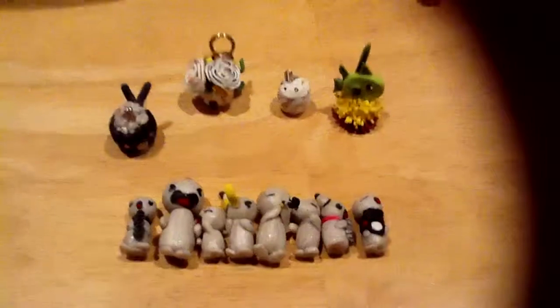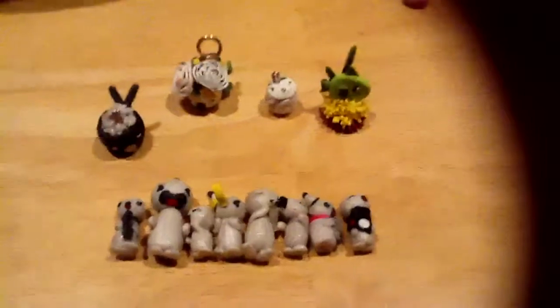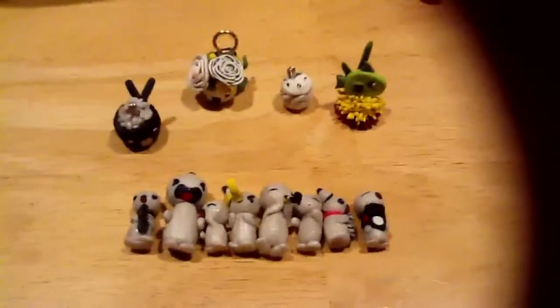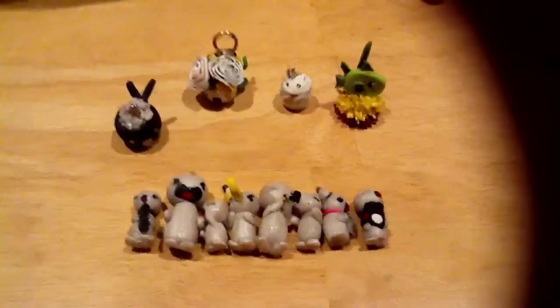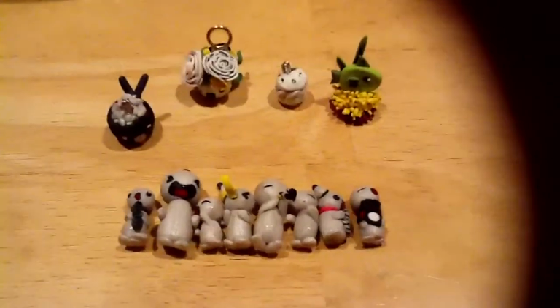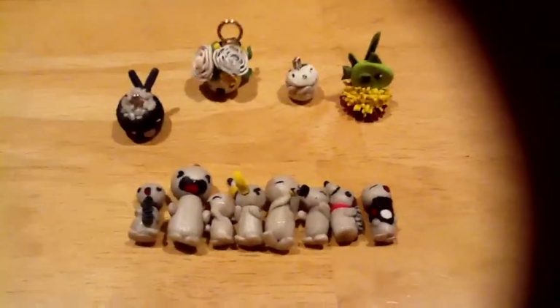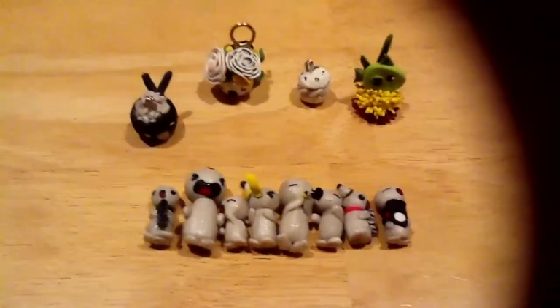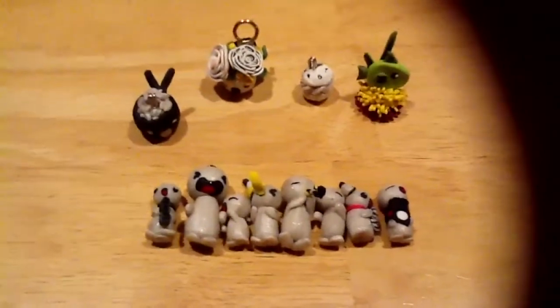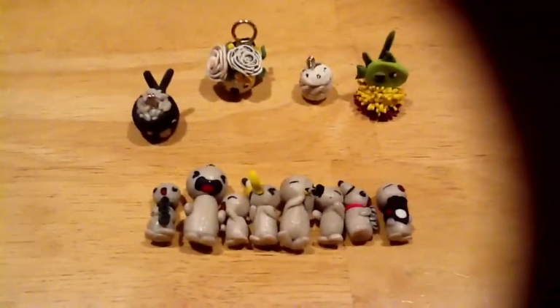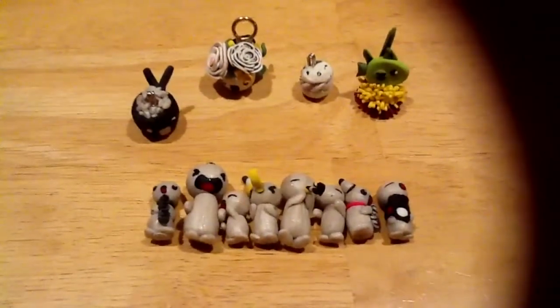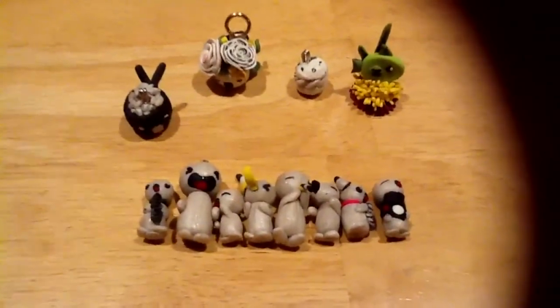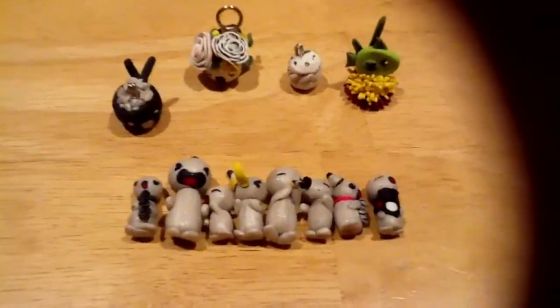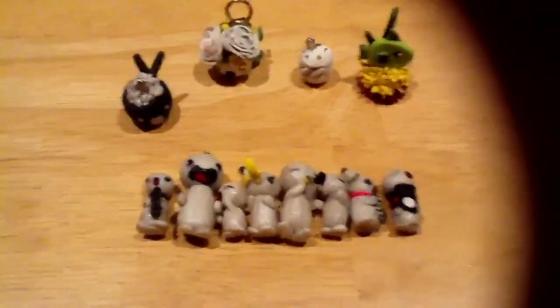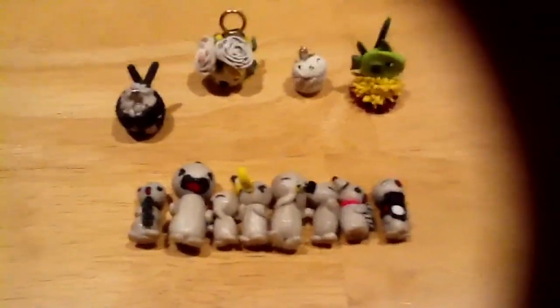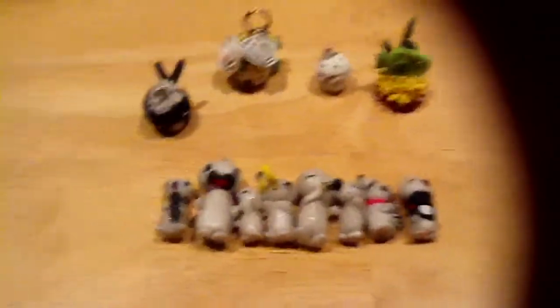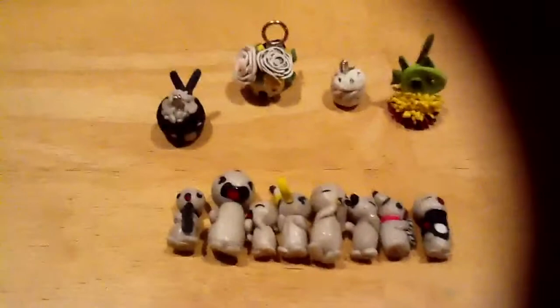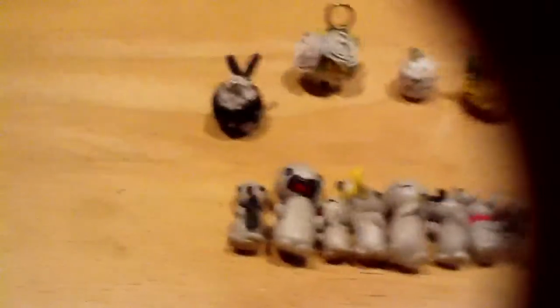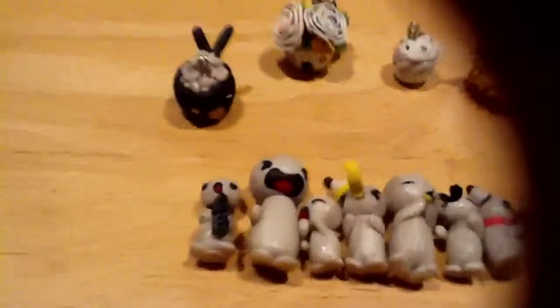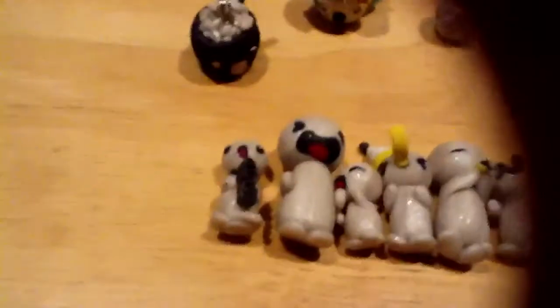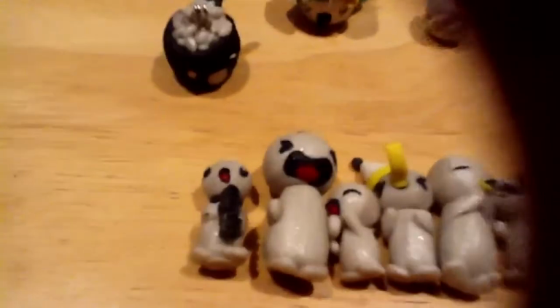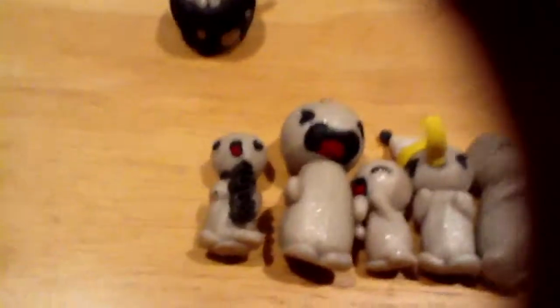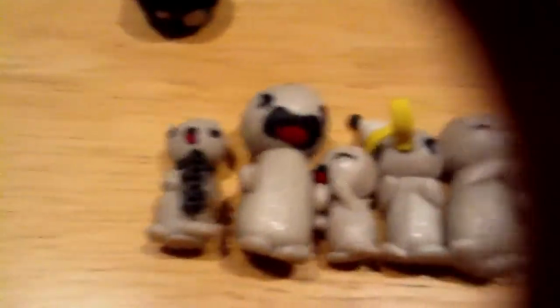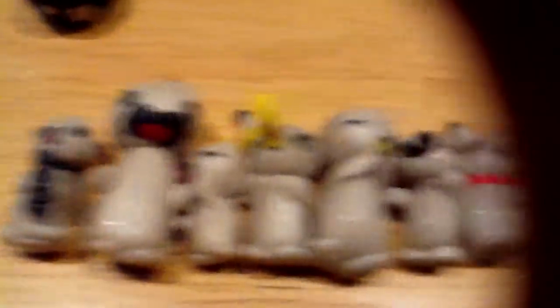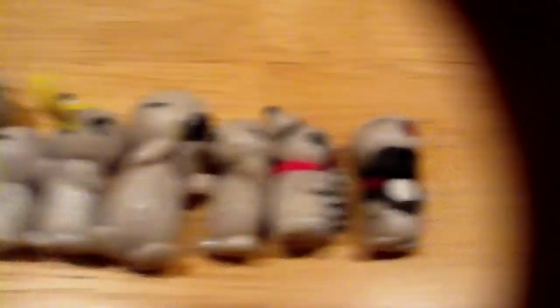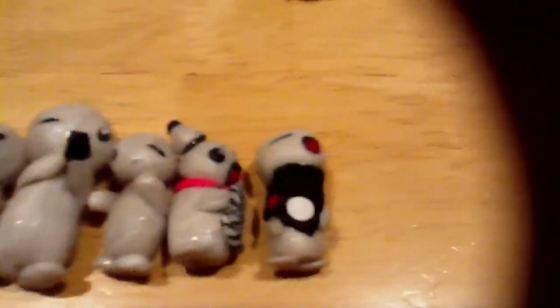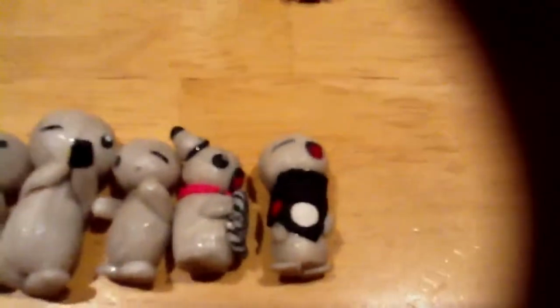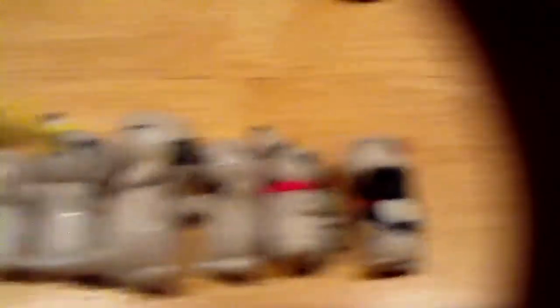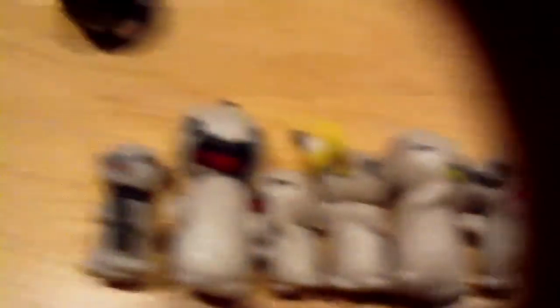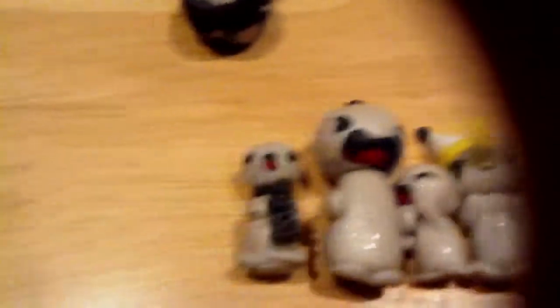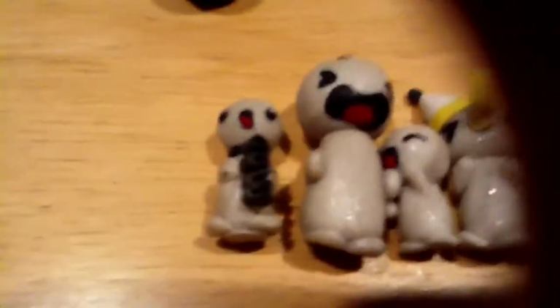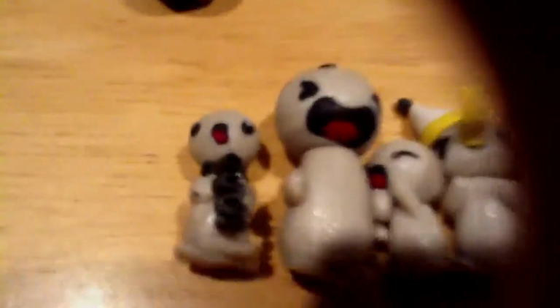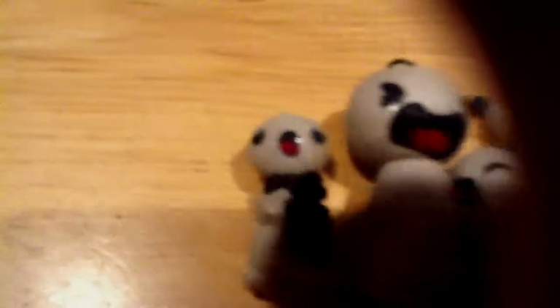Hey everyone, this is JesusLove000, and this is my new update. So I made a bunch of these cartoon people, and I'll show you them.